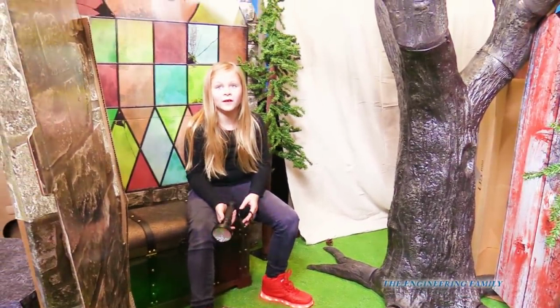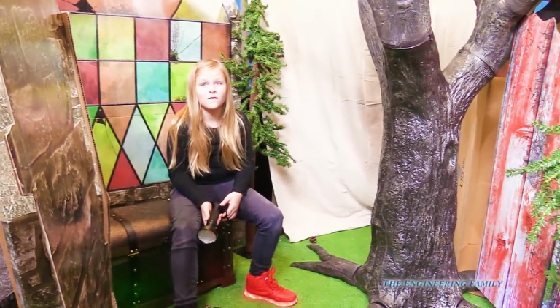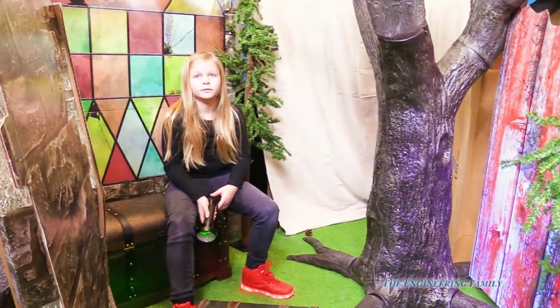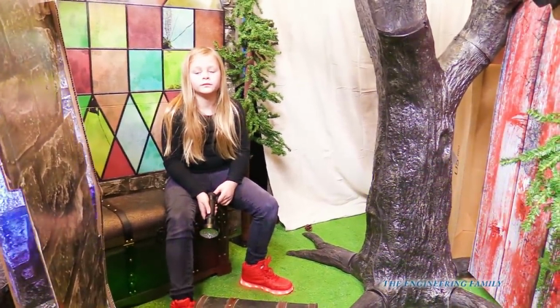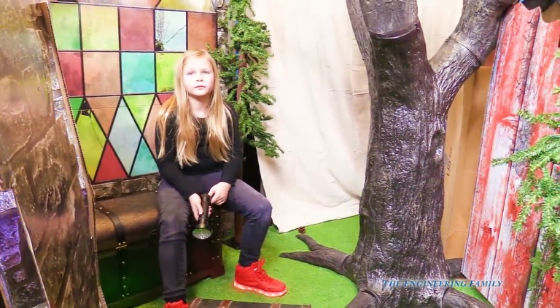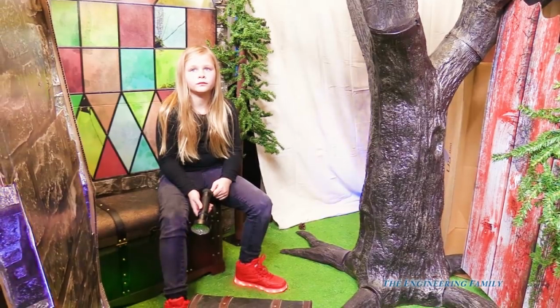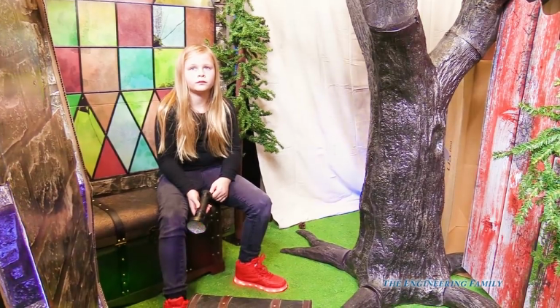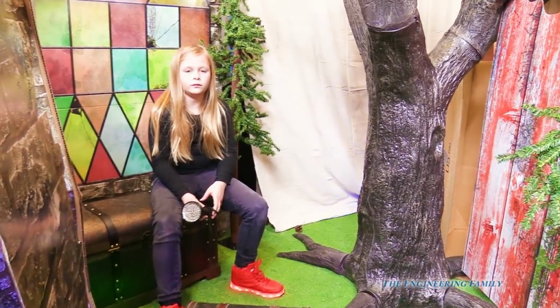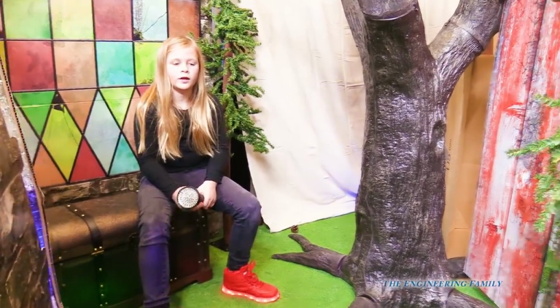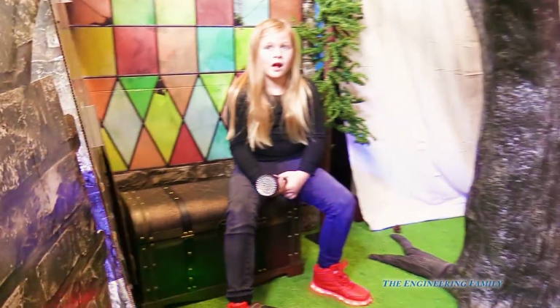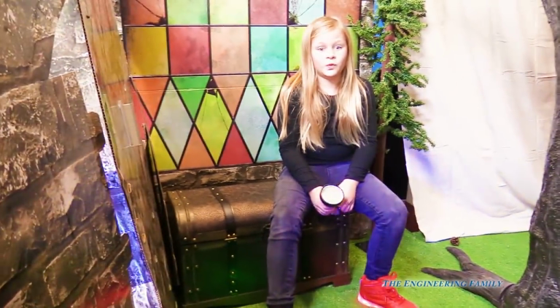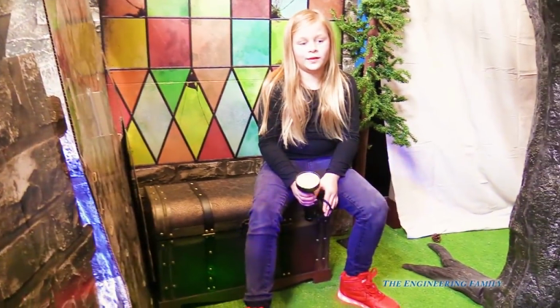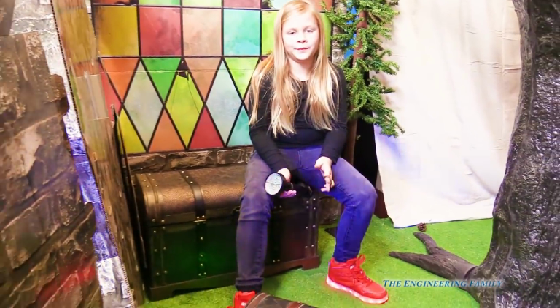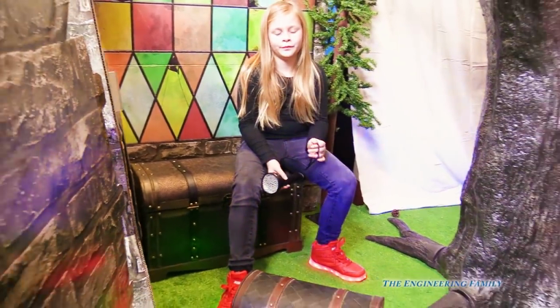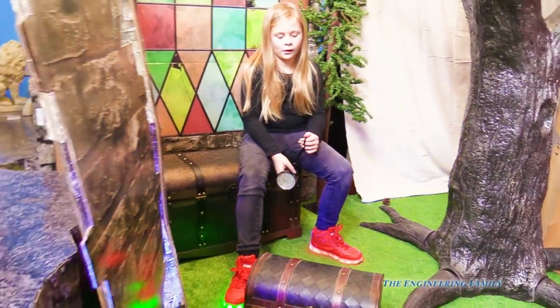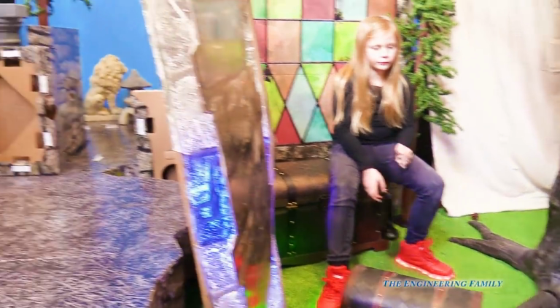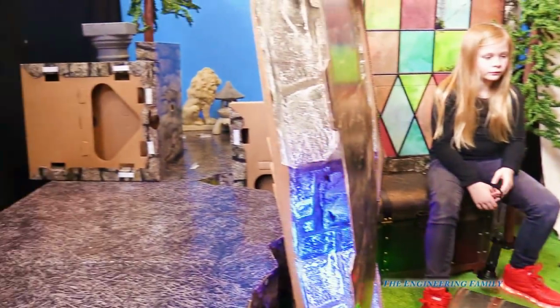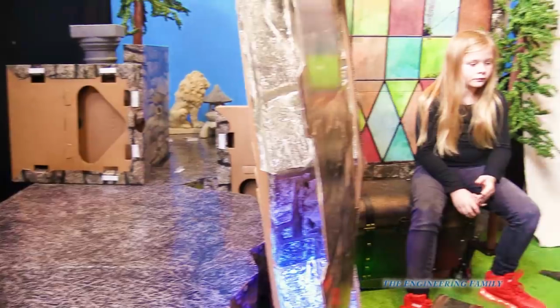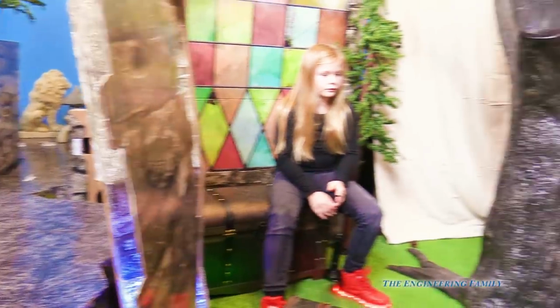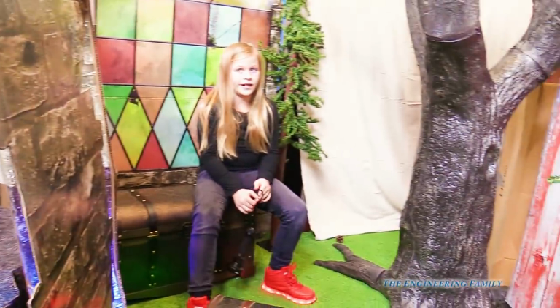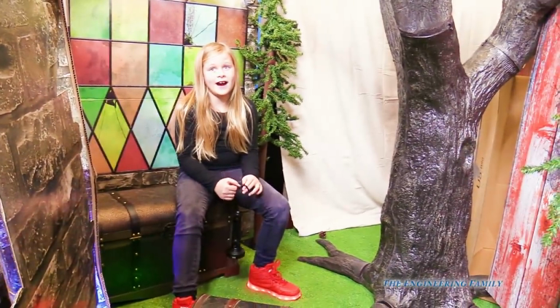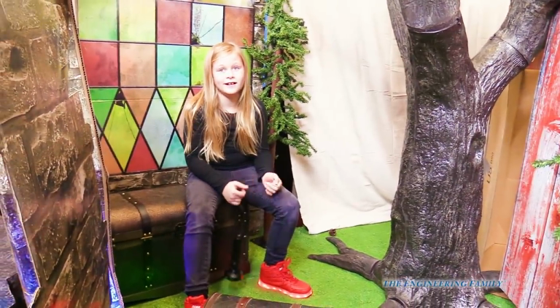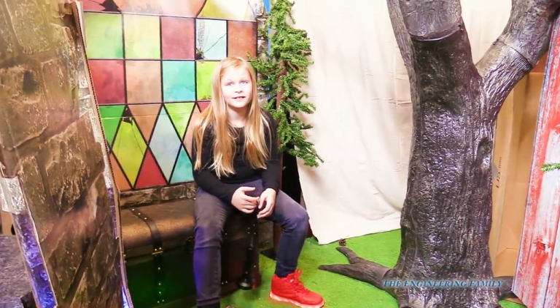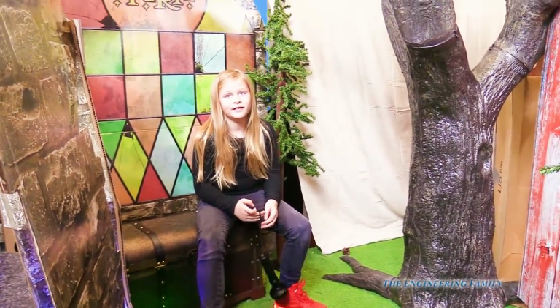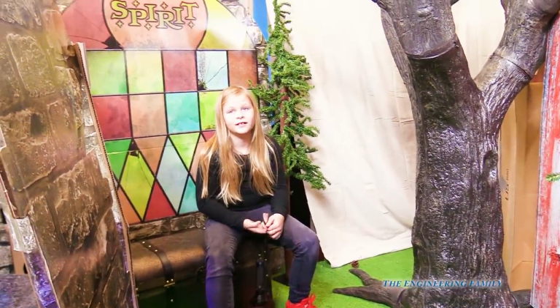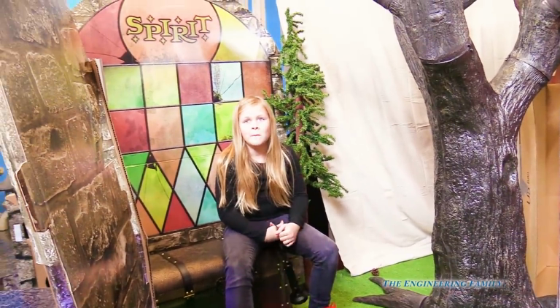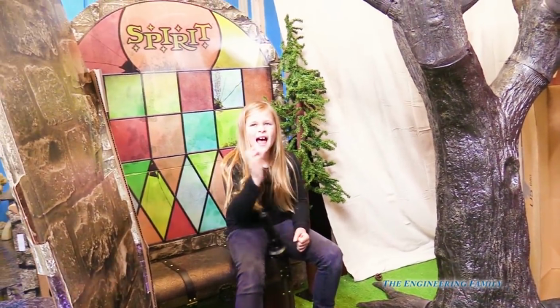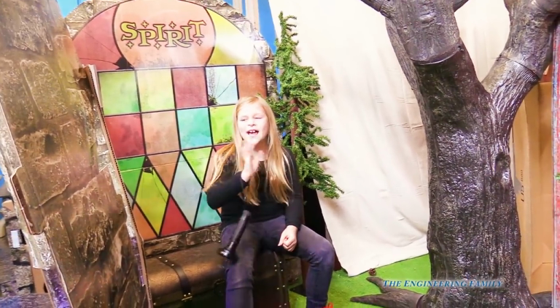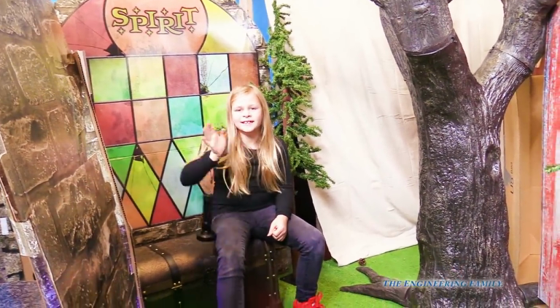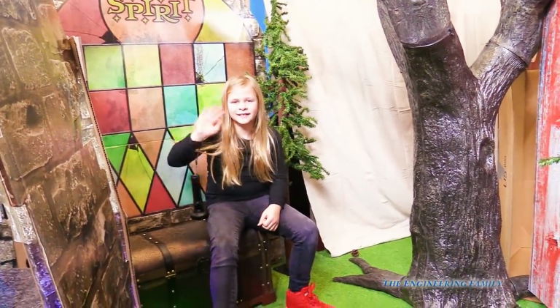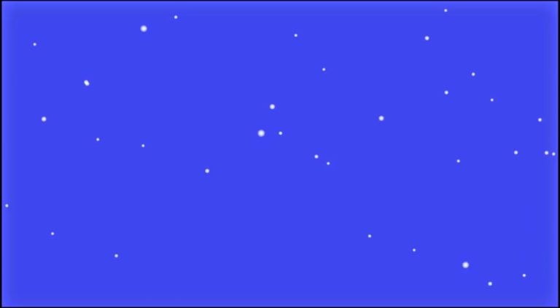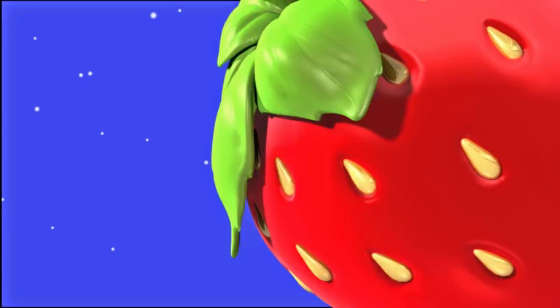Alright, kids at home and parents at home — have you ever had a secret fort? I'm sure I'm glad that we found our secret door. Okay everyone, here's our next video. Bye! Bye now.